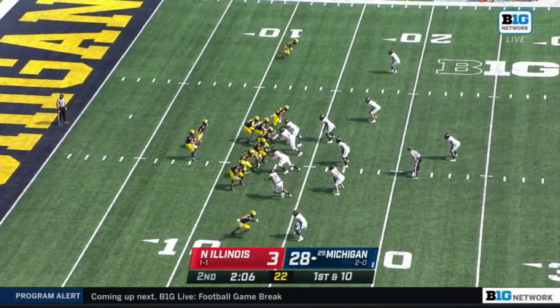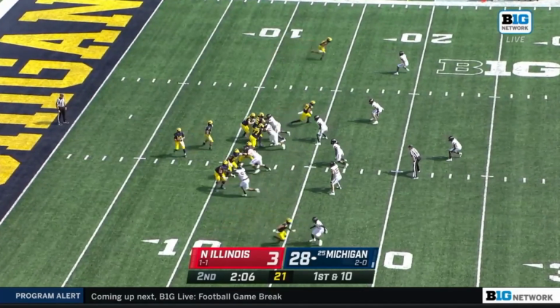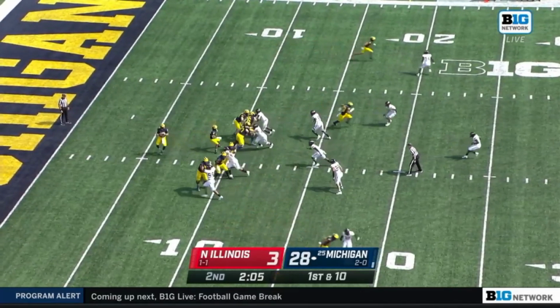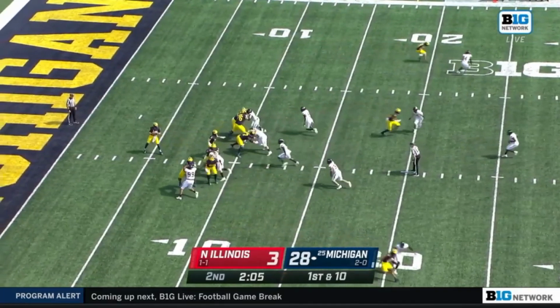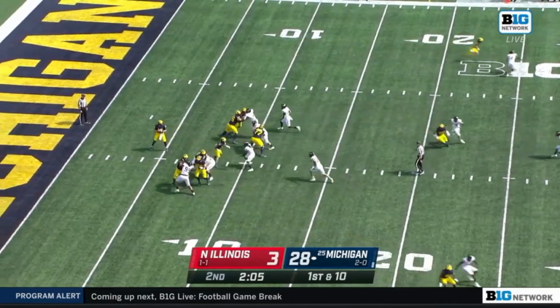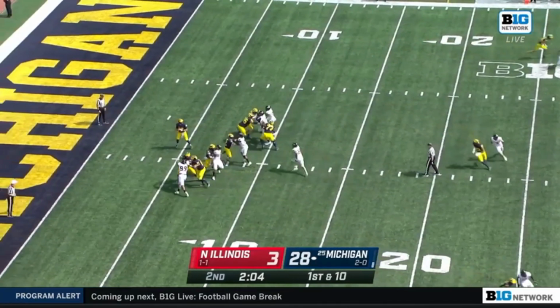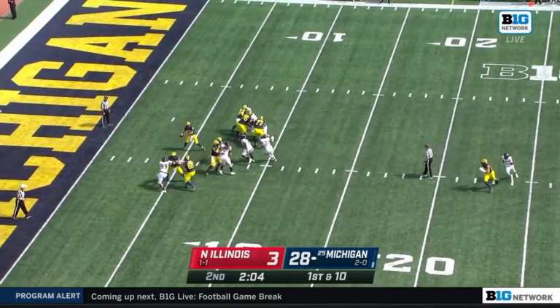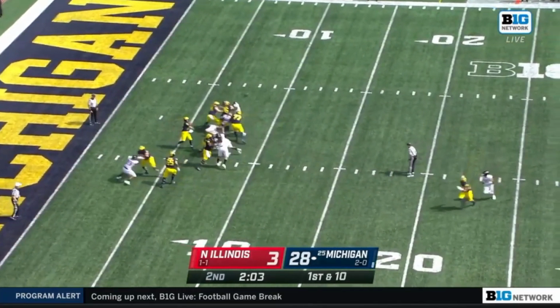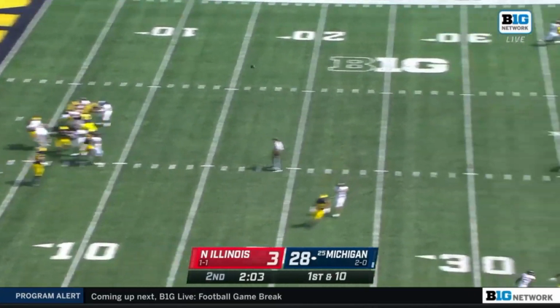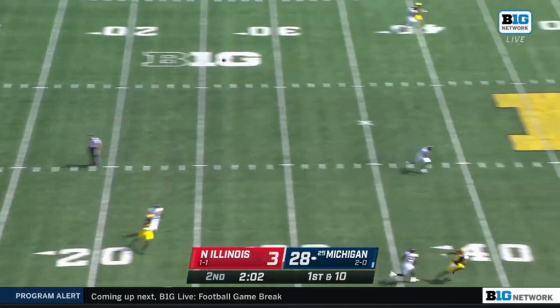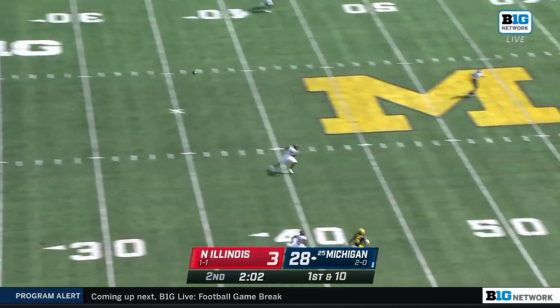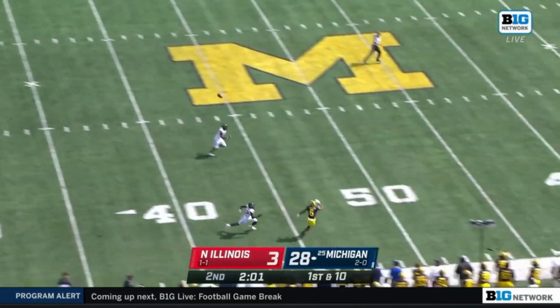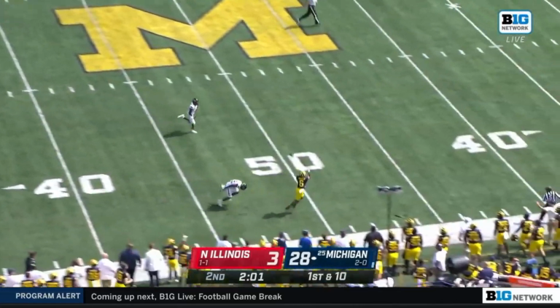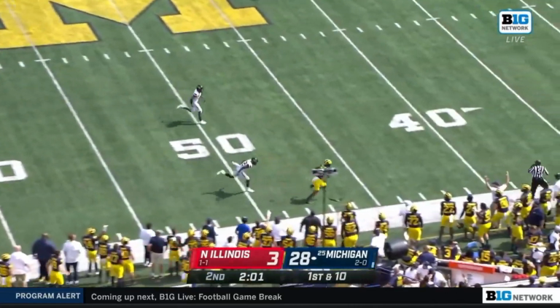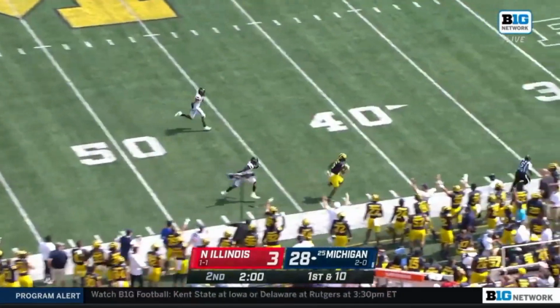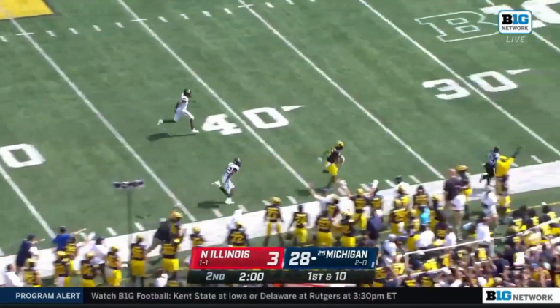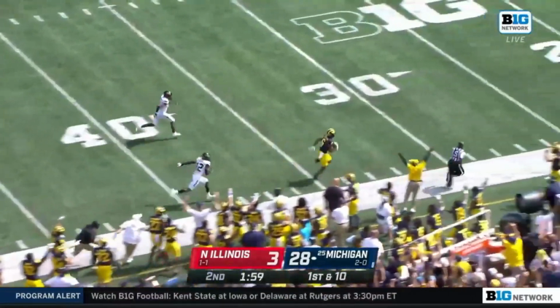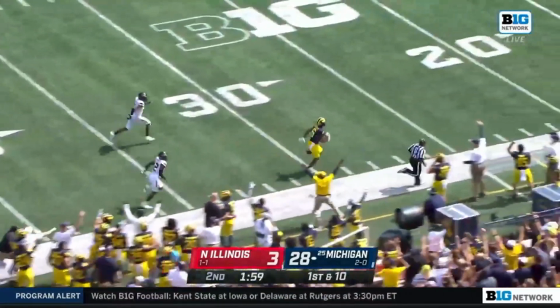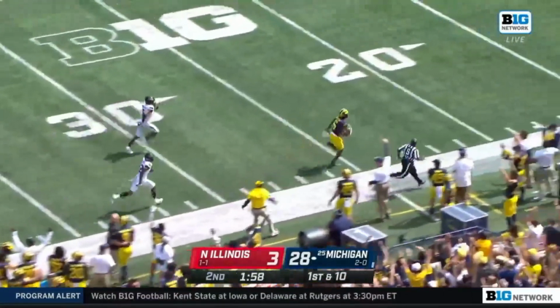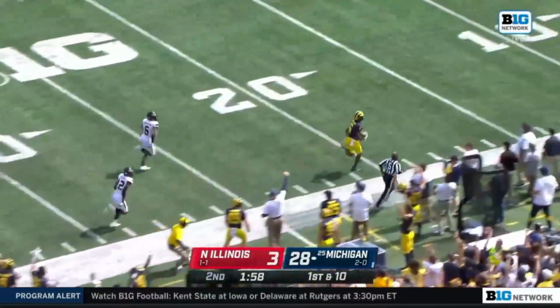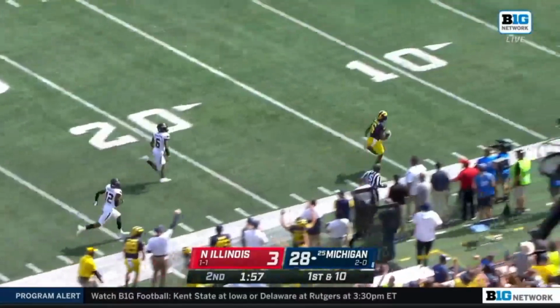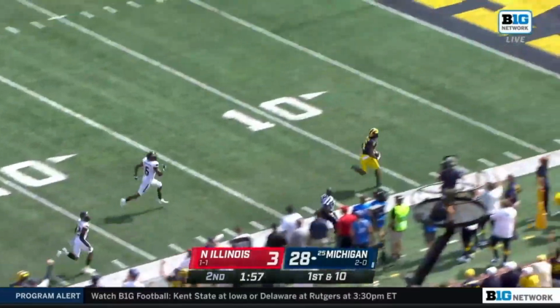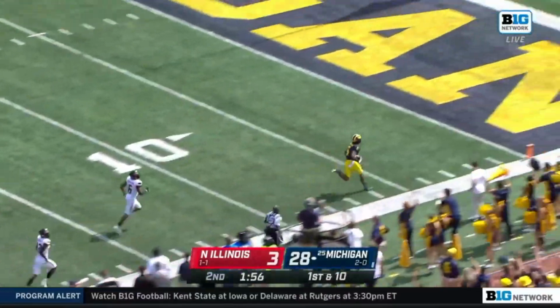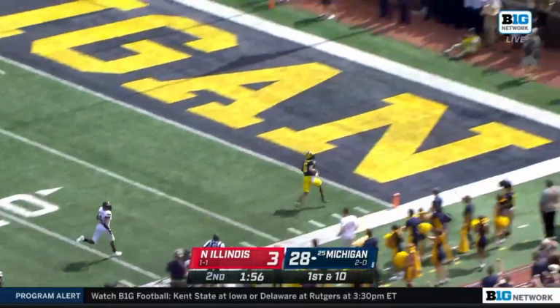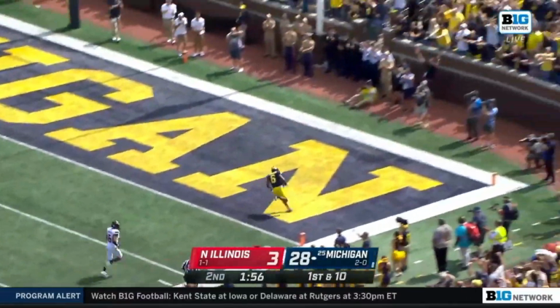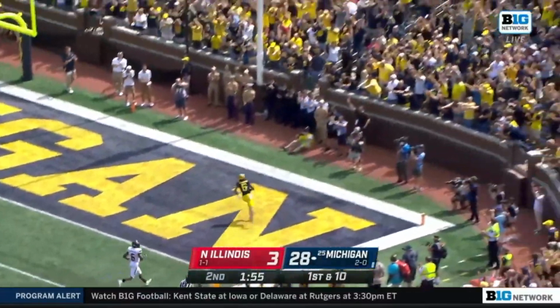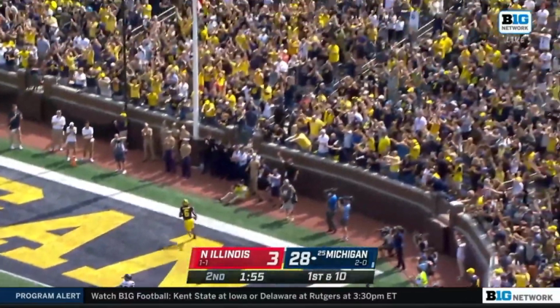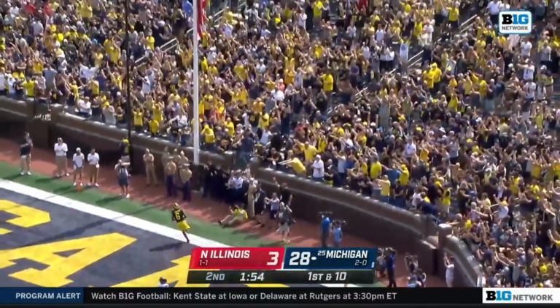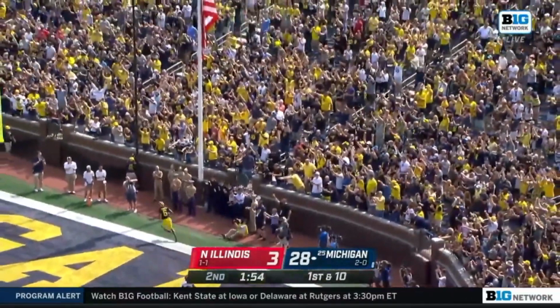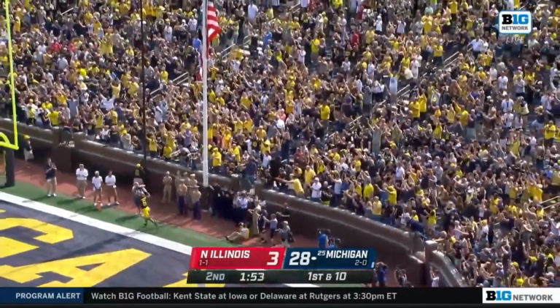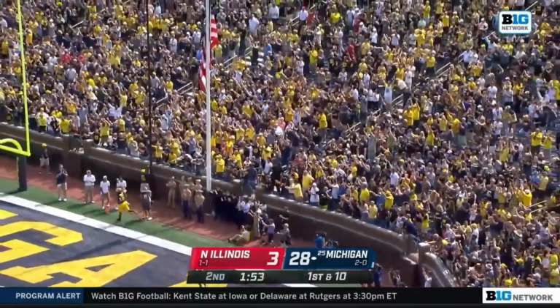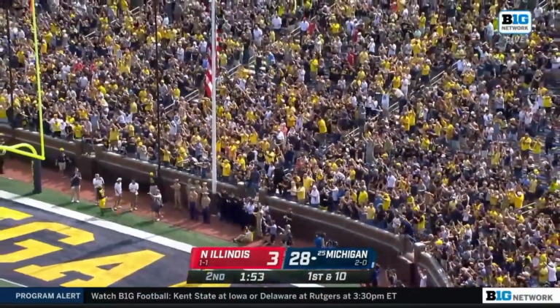Two-oh-six left as Michigan starts at the 10-yard line. Matt Navarro — he's got Johnson, Cornelius Johnson — kiss him goodbye! 87 yards!